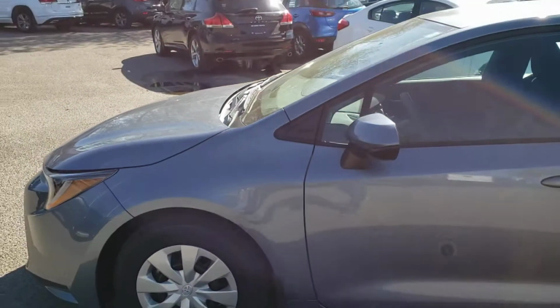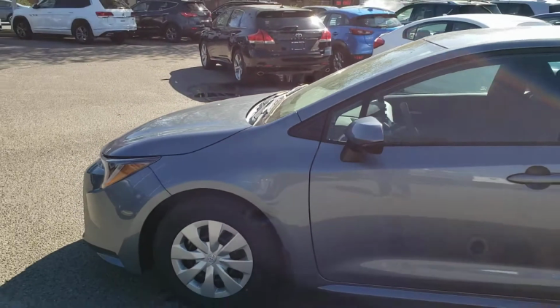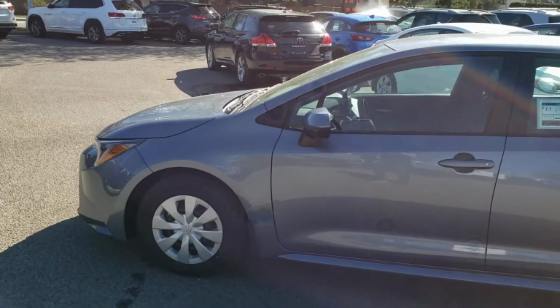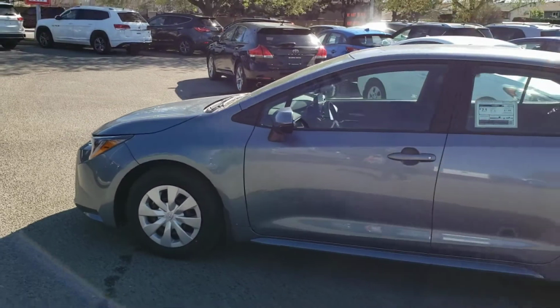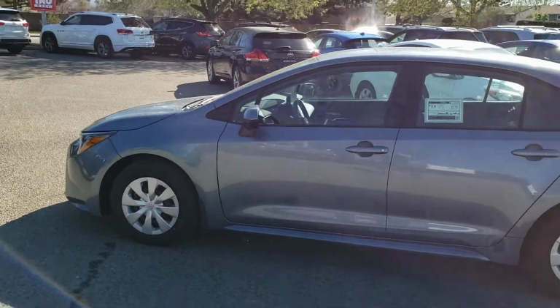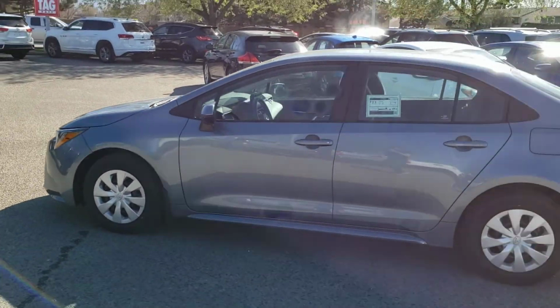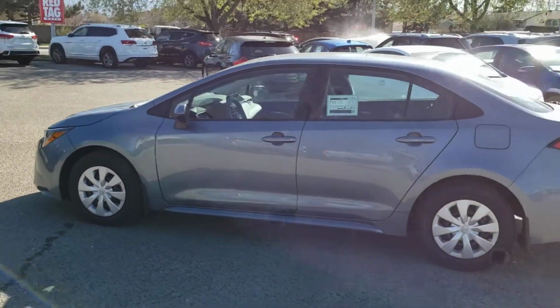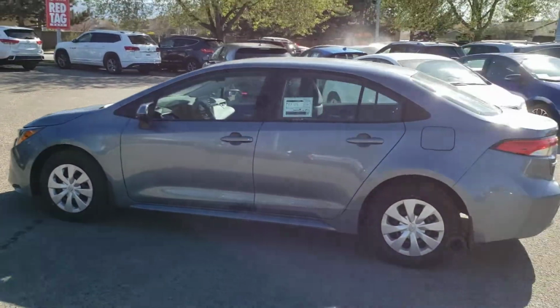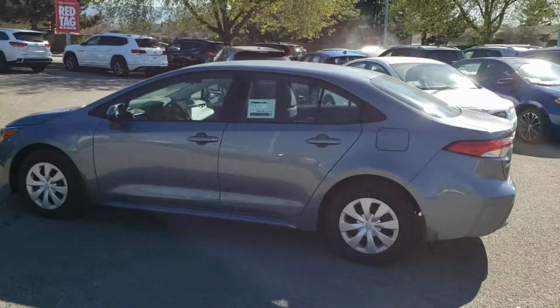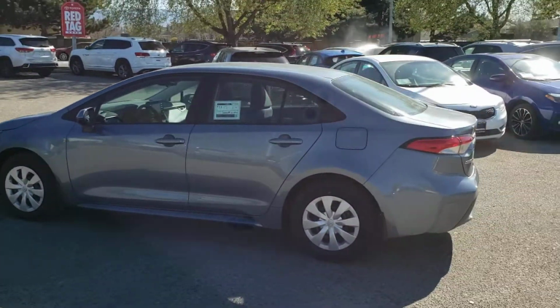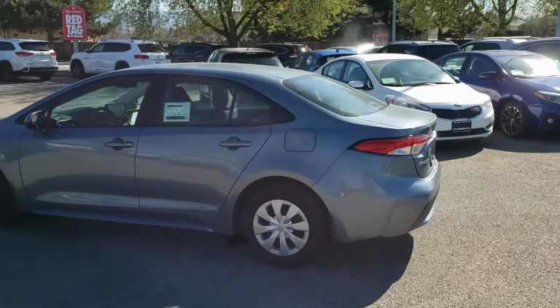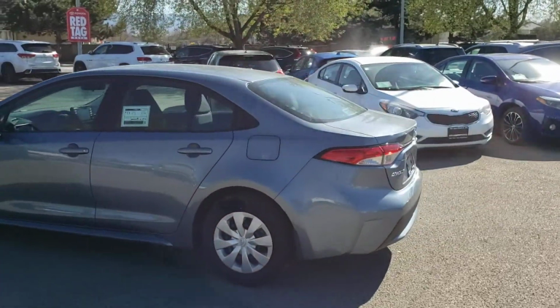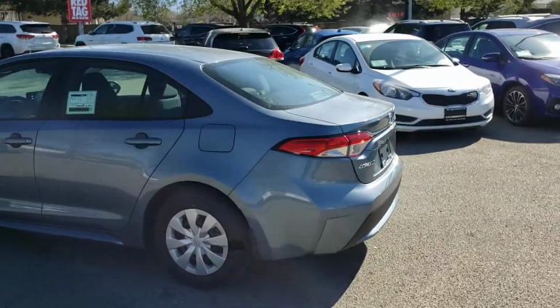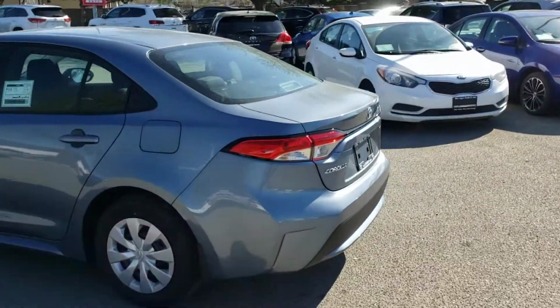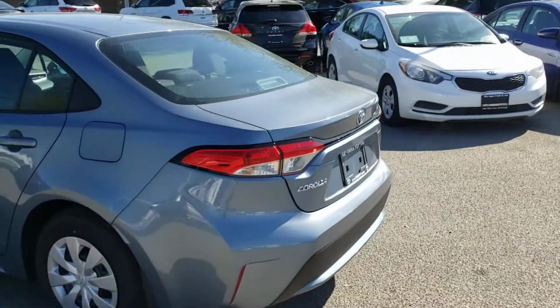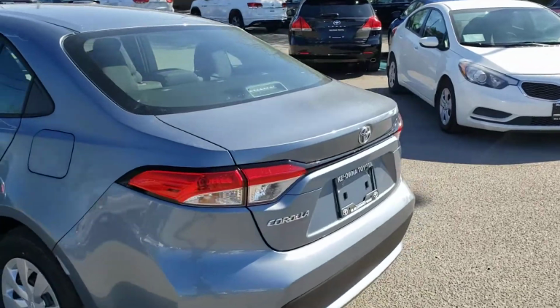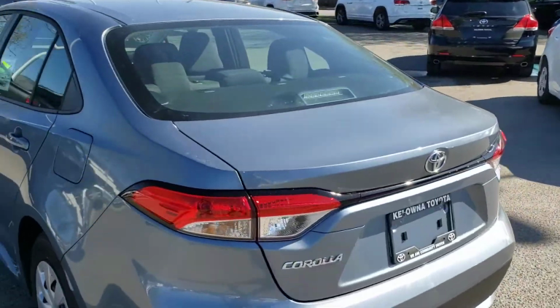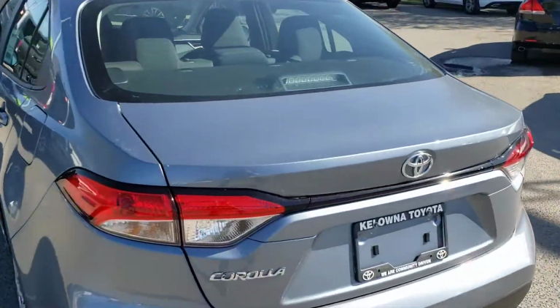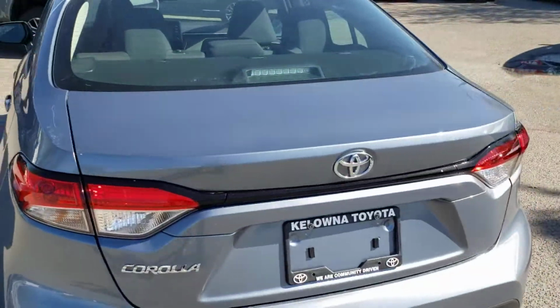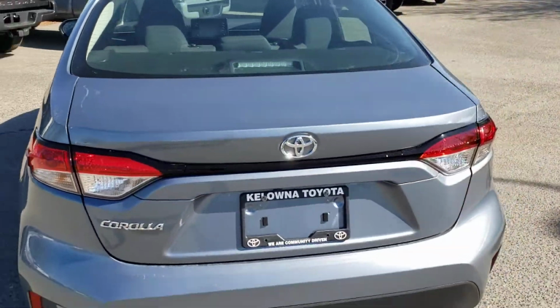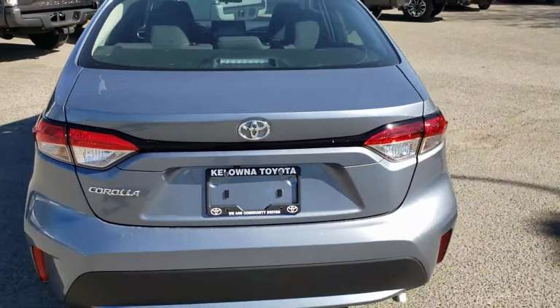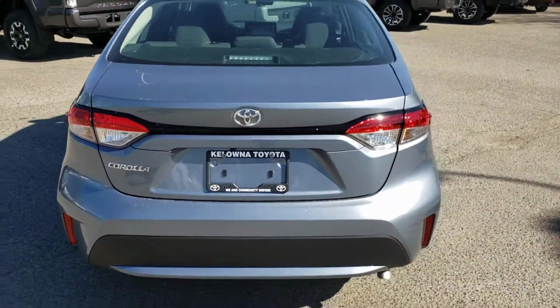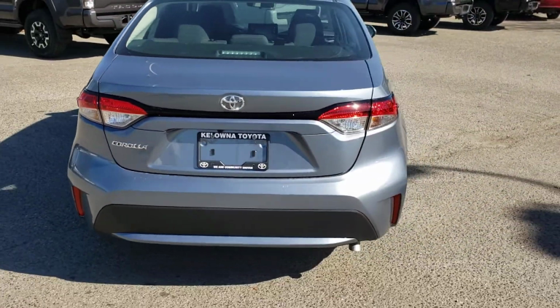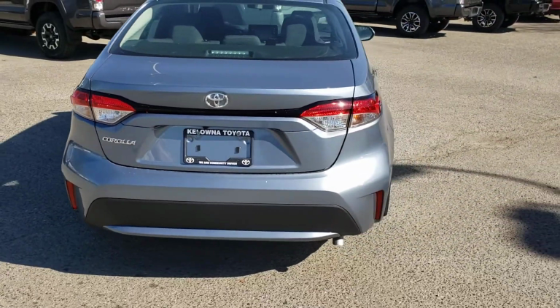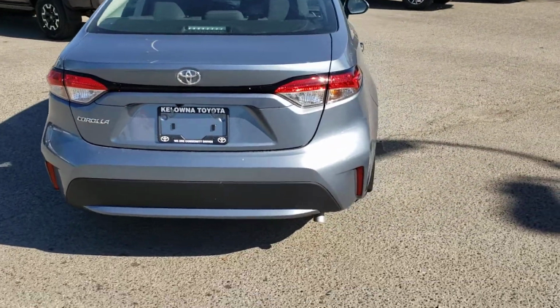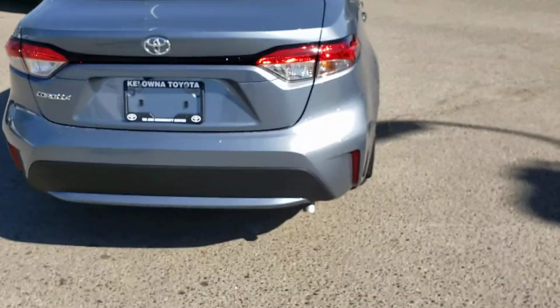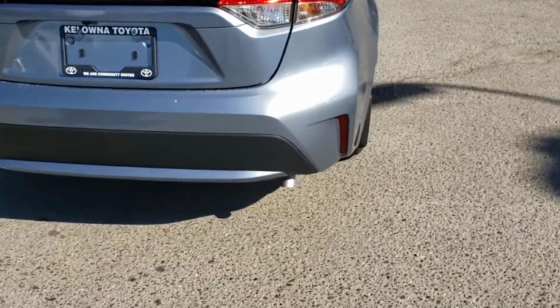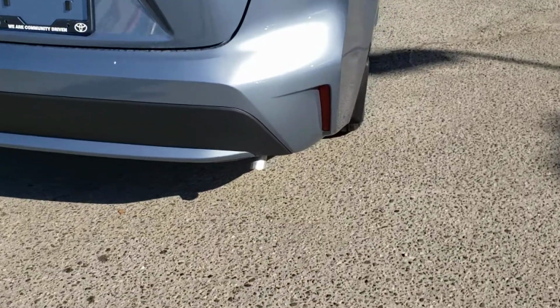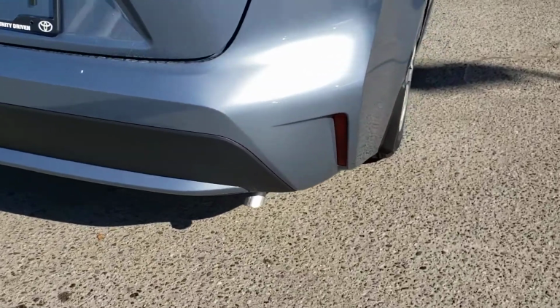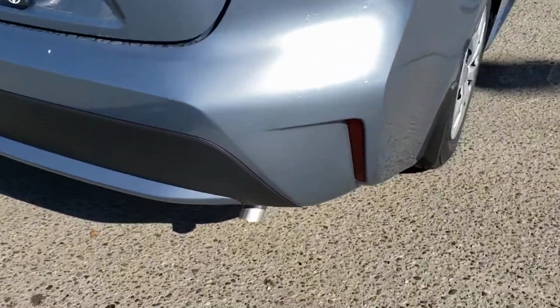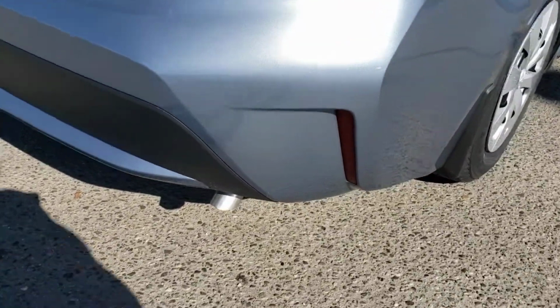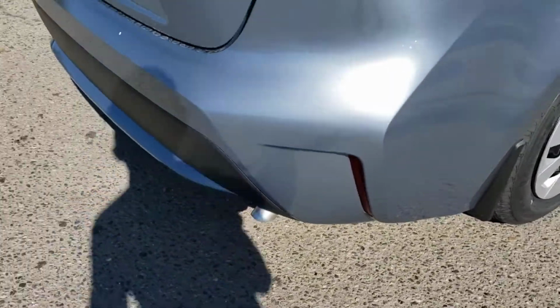As we continue down the vehicle you've got that nice compact design along the side profile, and in back here you've got the LED tail lights as well as a great overall design. You'll also notice just below there you've got that nice chrome tipped exhaust.